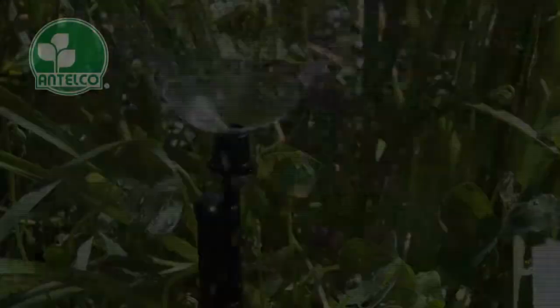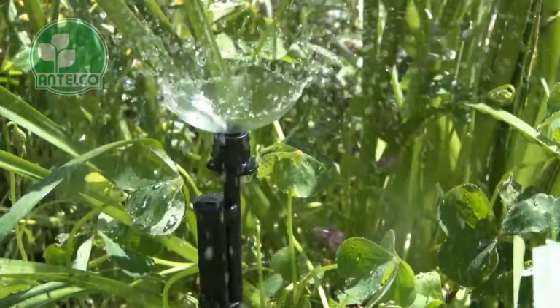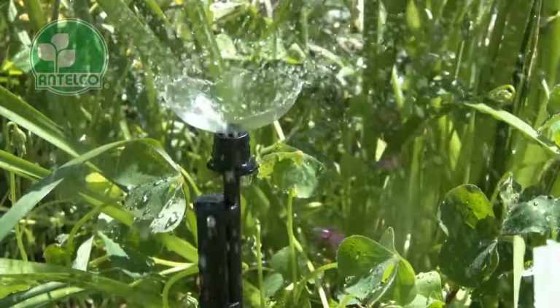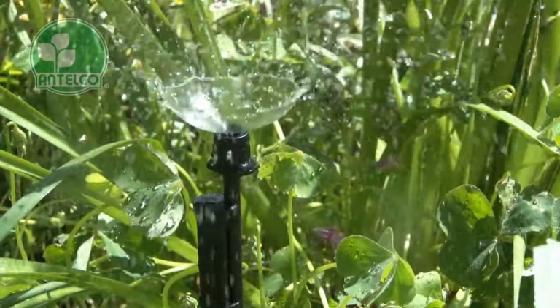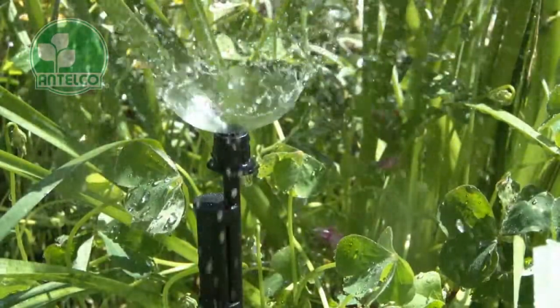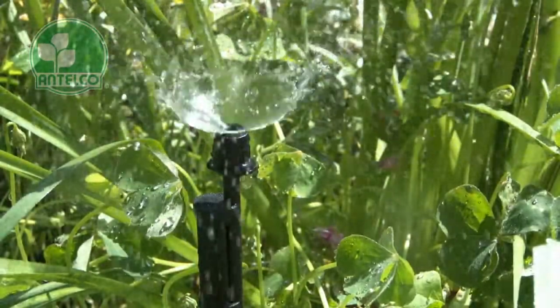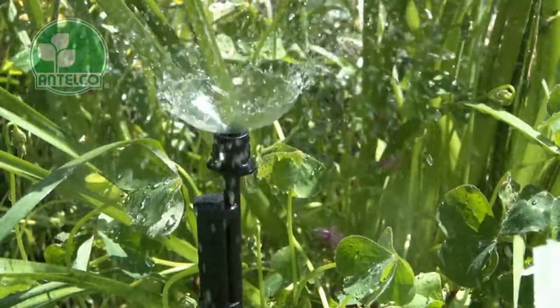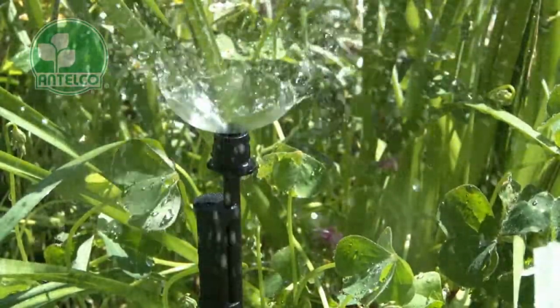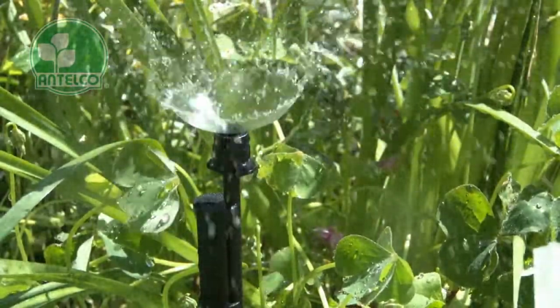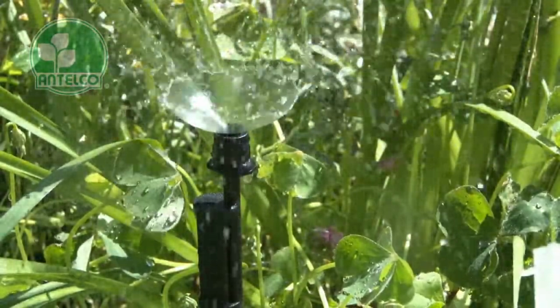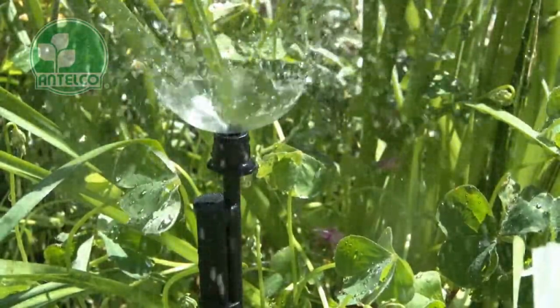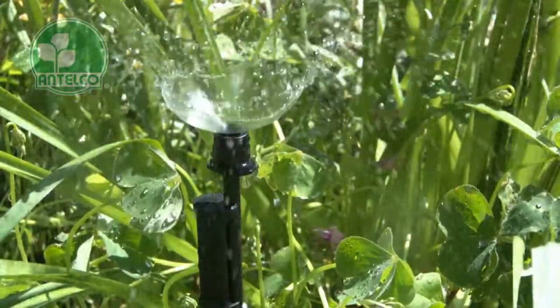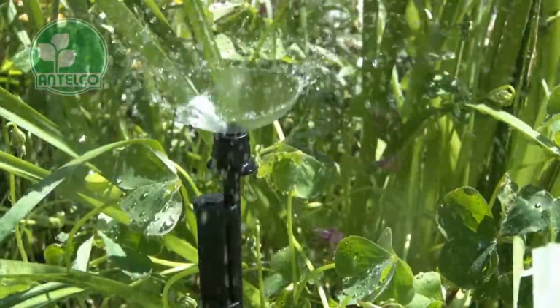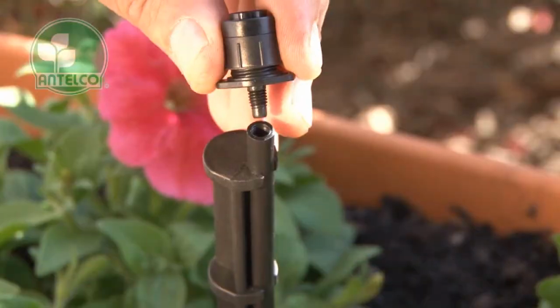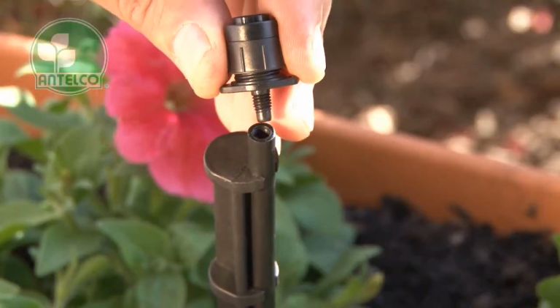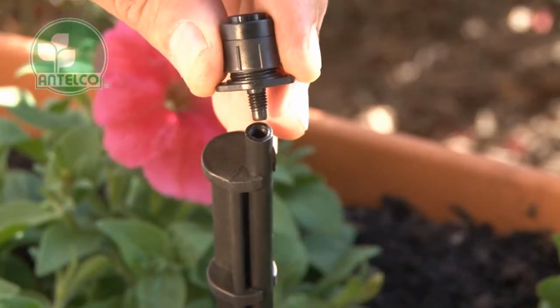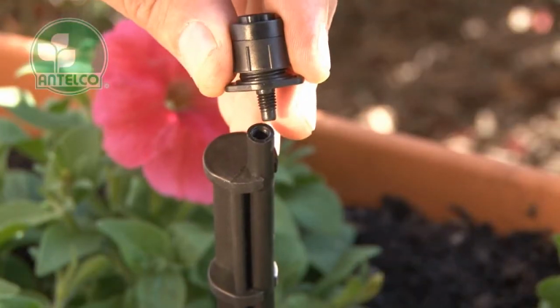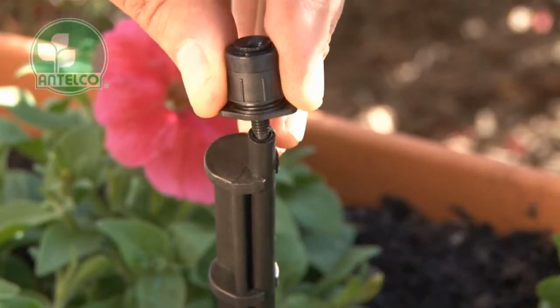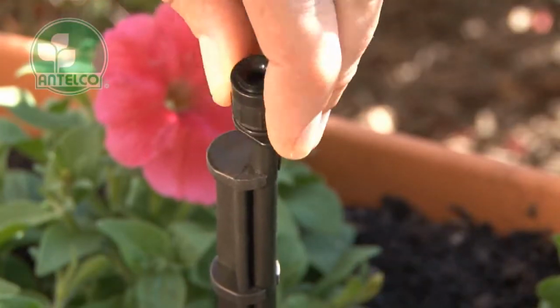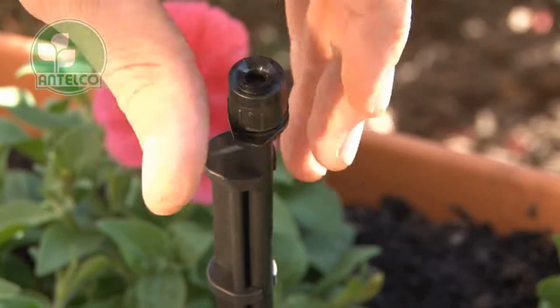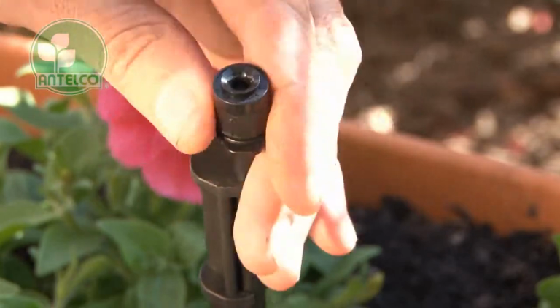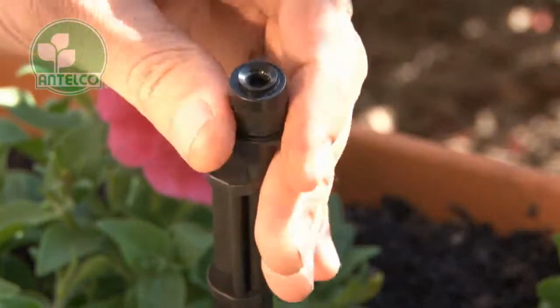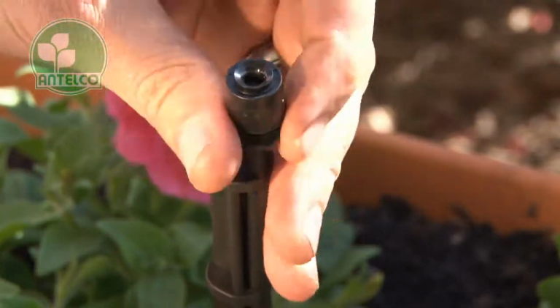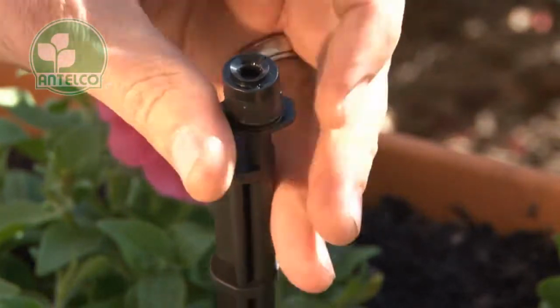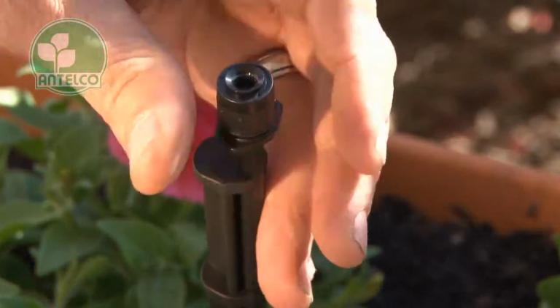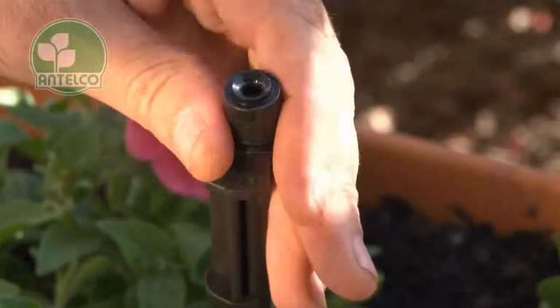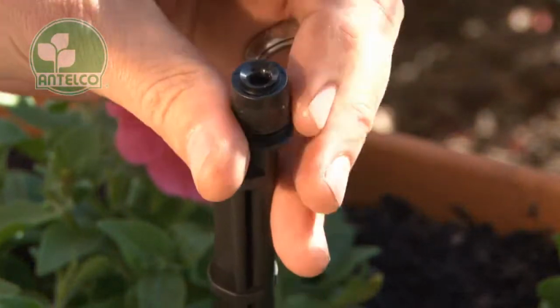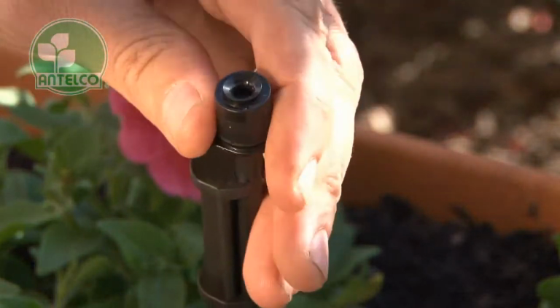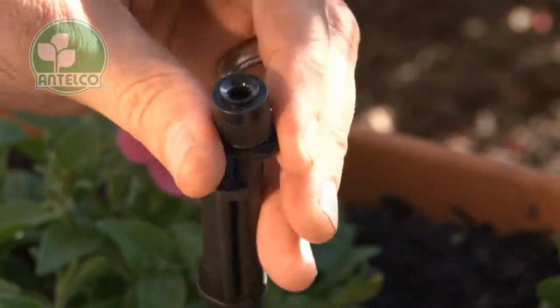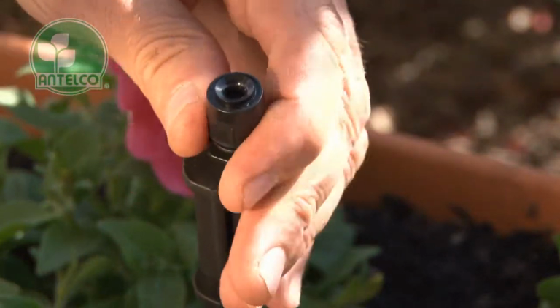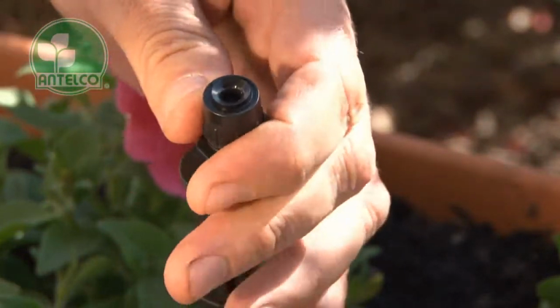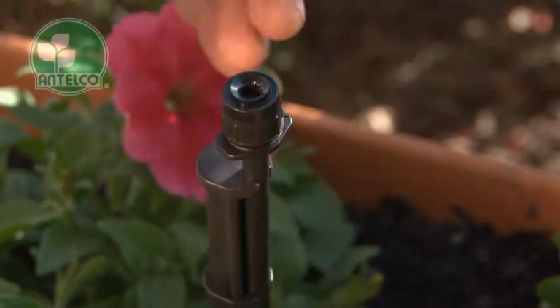The 4mm threaded spectrum is designed for use with rigid risers or Antelco Asta stake adapters. Simply screw the product onto the end of your risers.